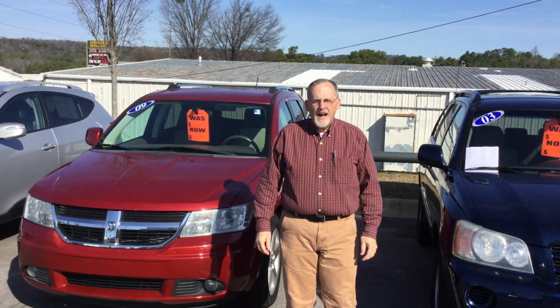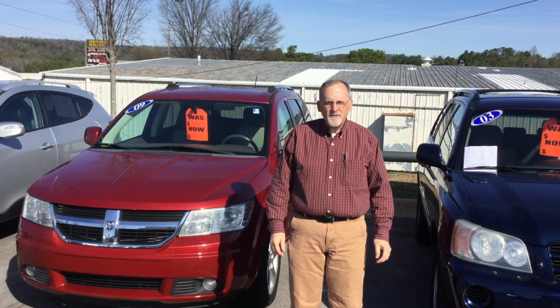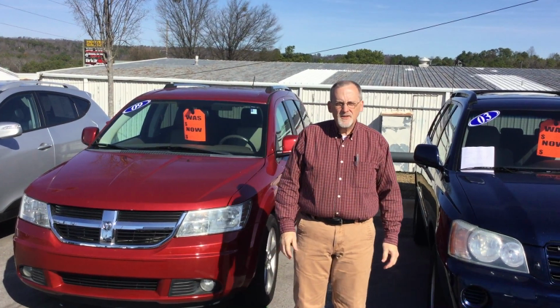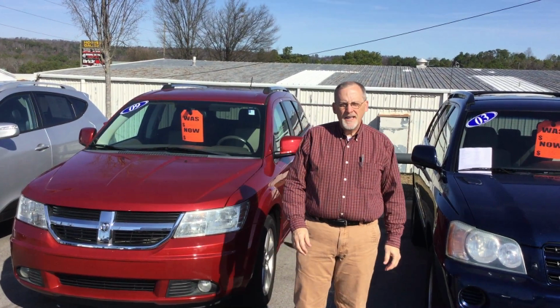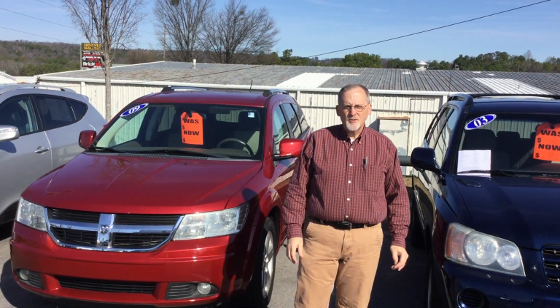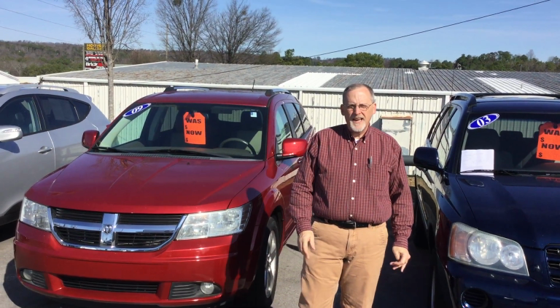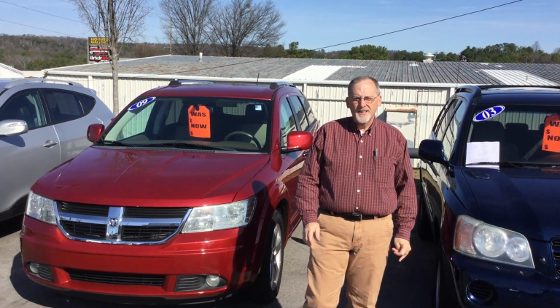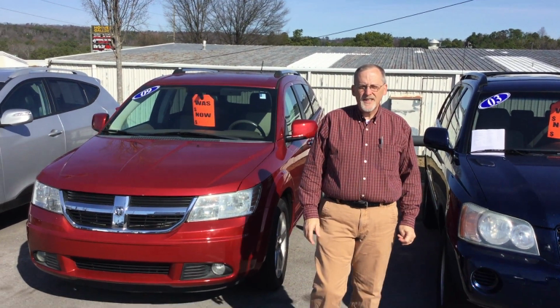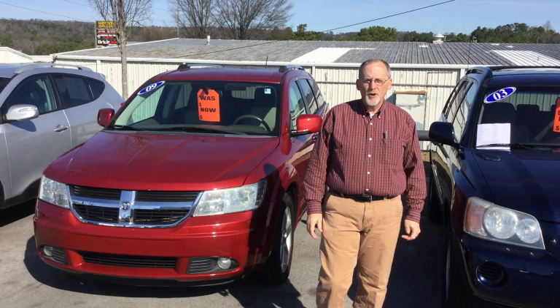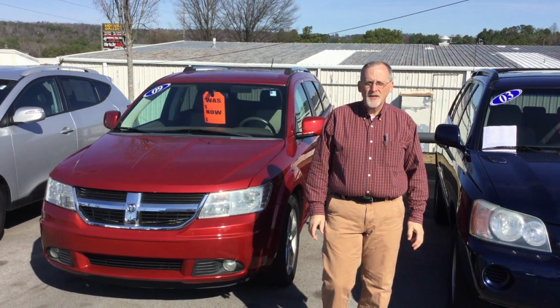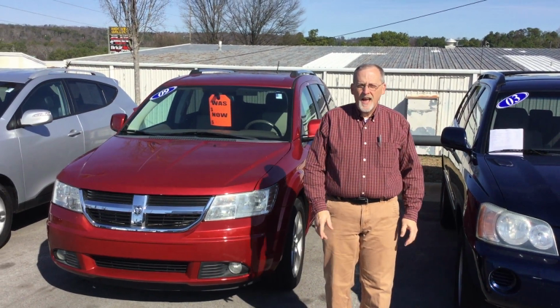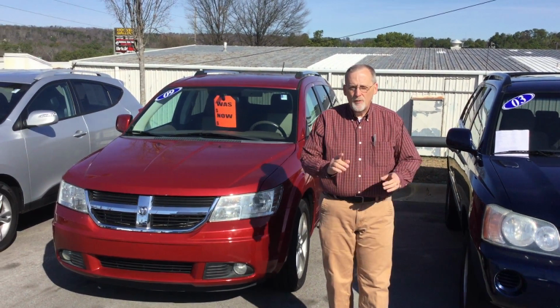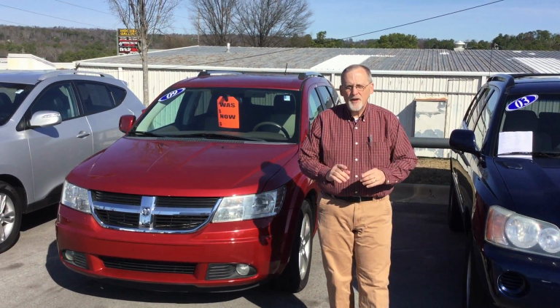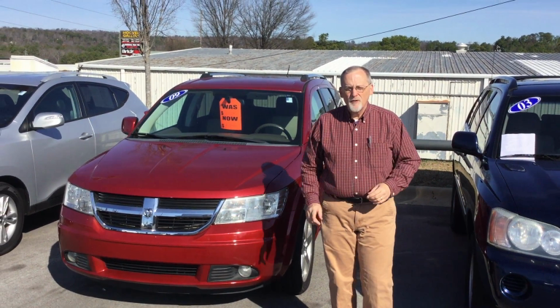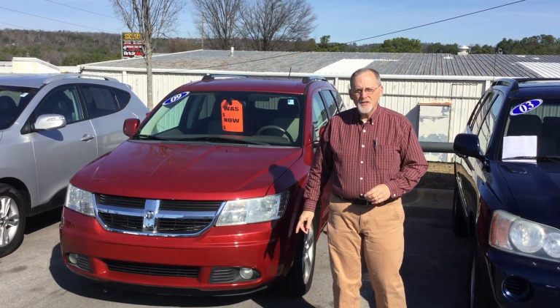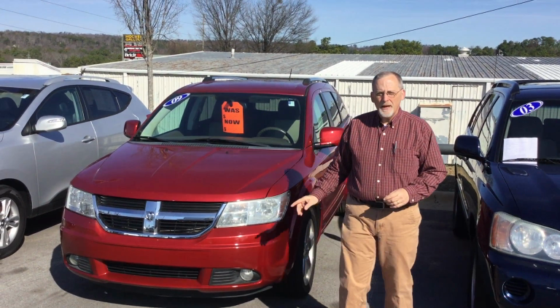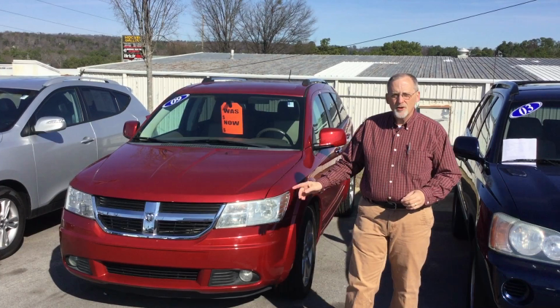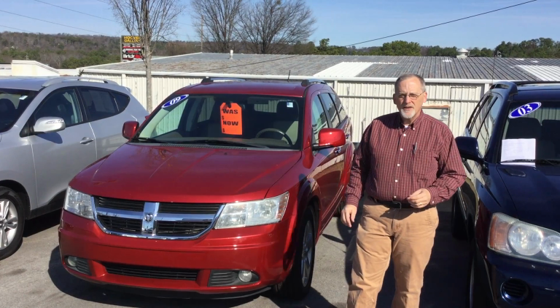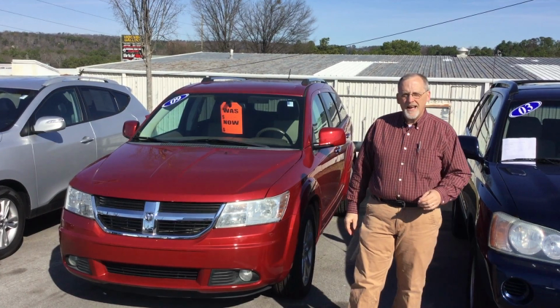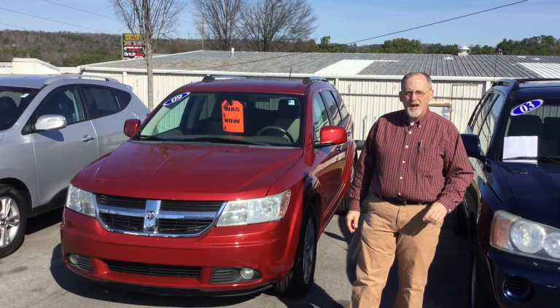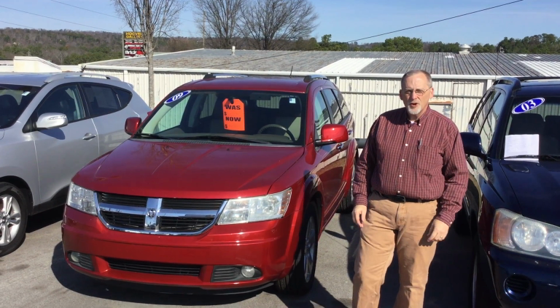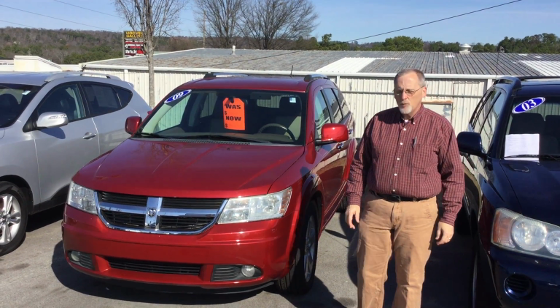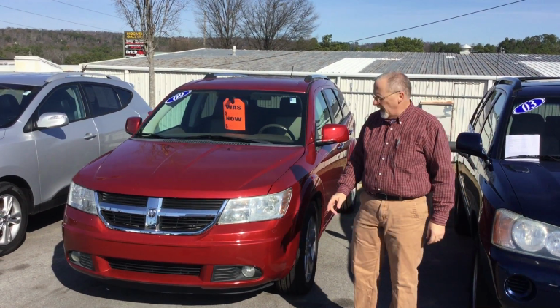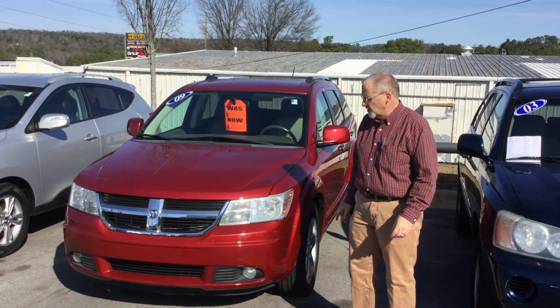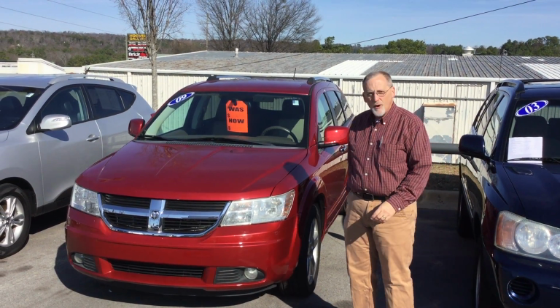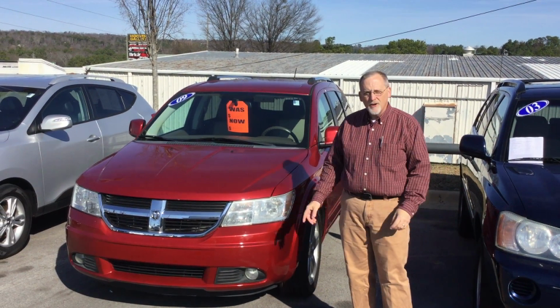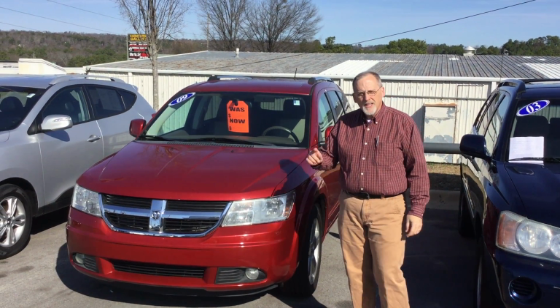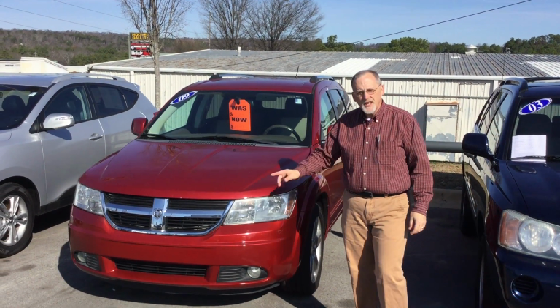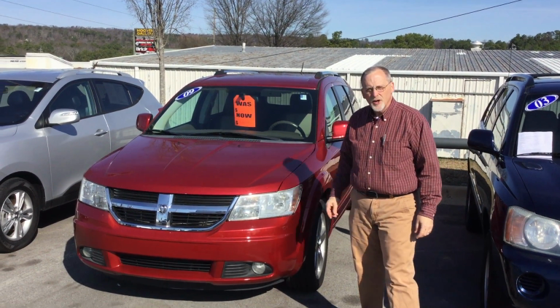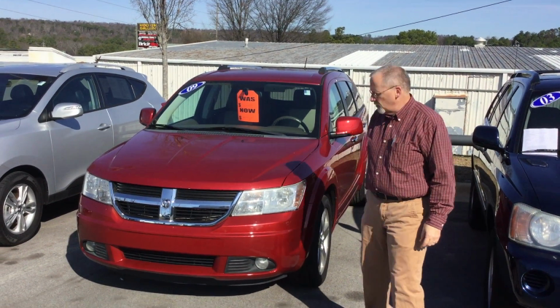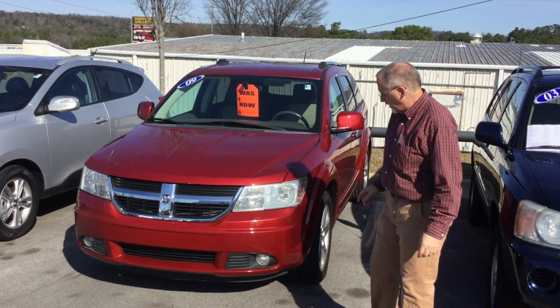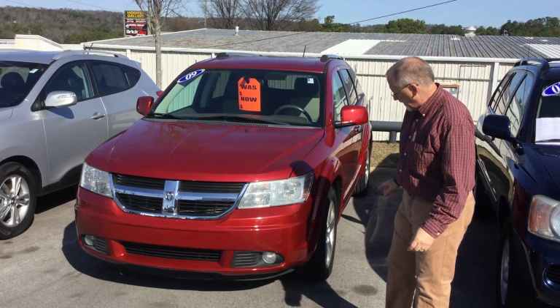Hi, Vanessa. My name is Randy Allen here at Tamarun Hyundai. I want to thank you for asking about the 2009 Dodge Journey. We've got it sitting right here. Let's take a good, close look at it.